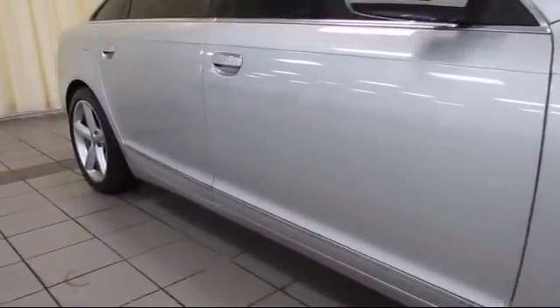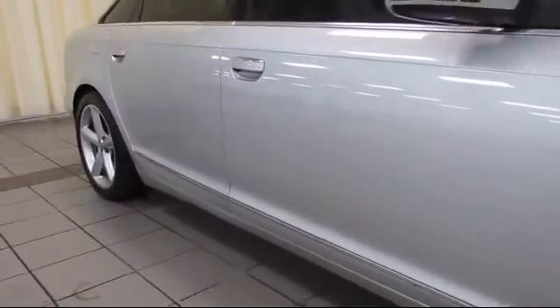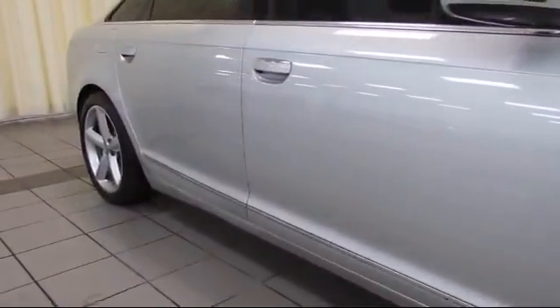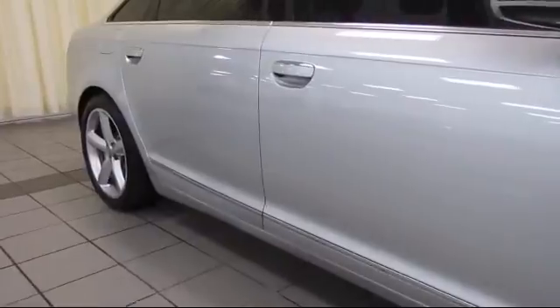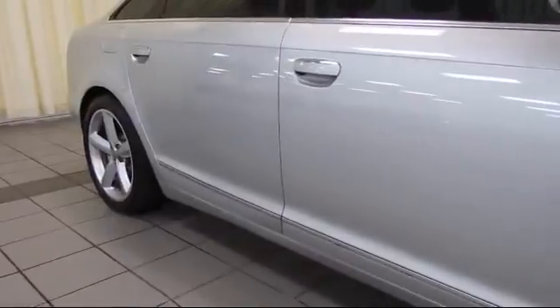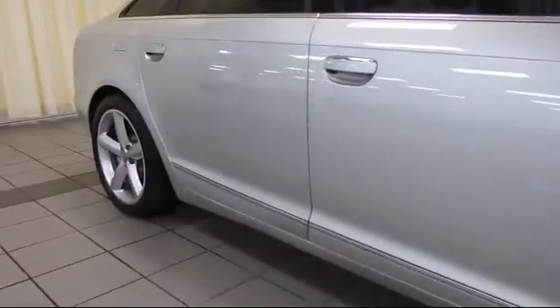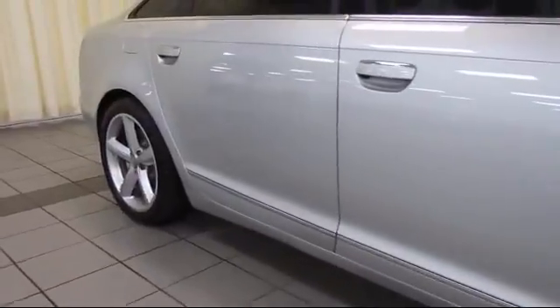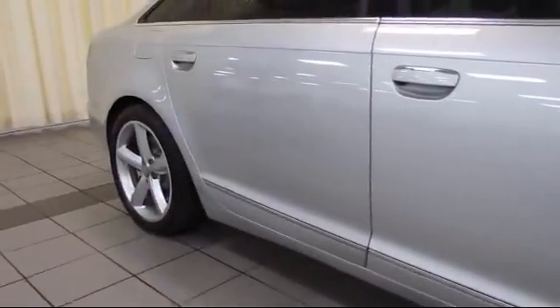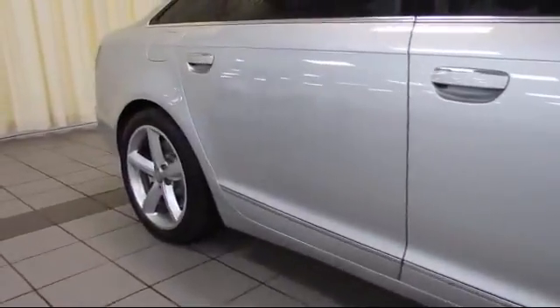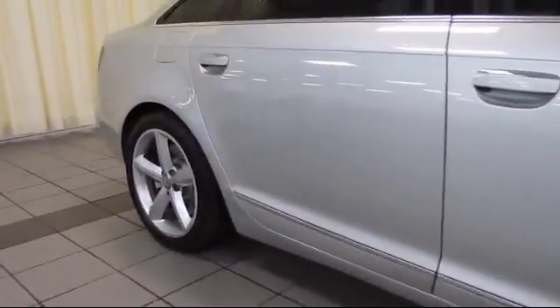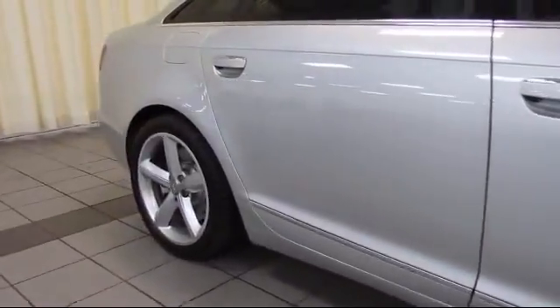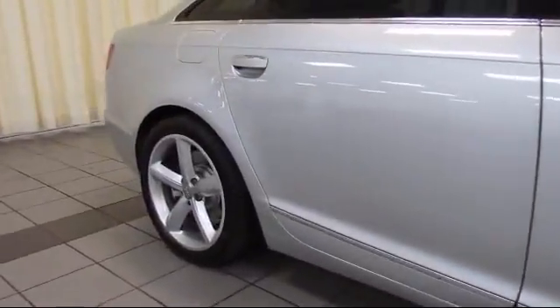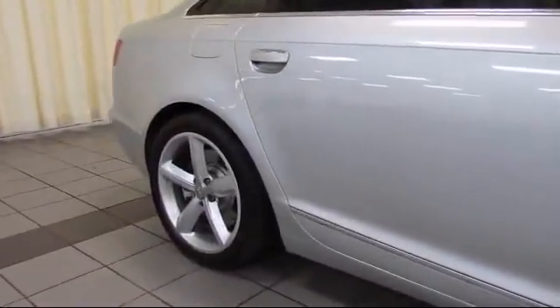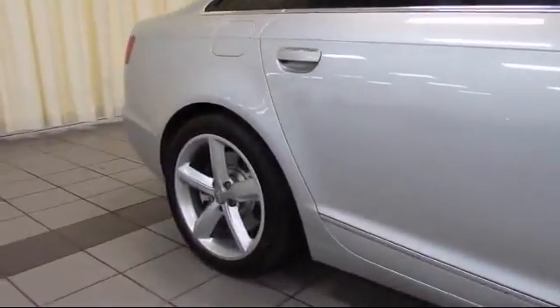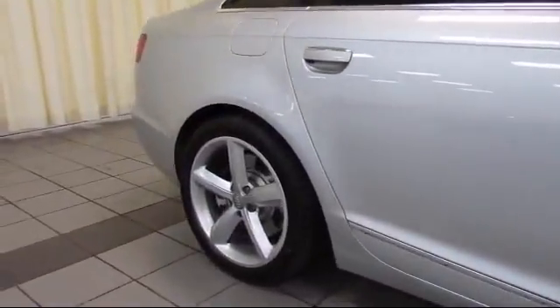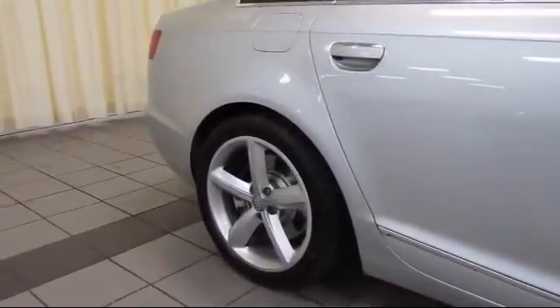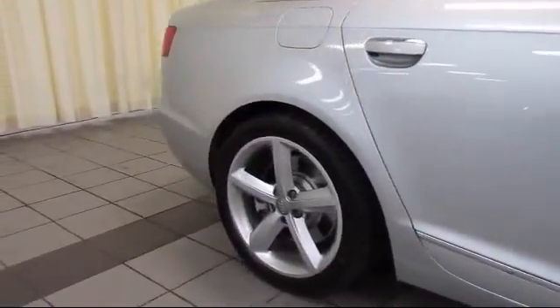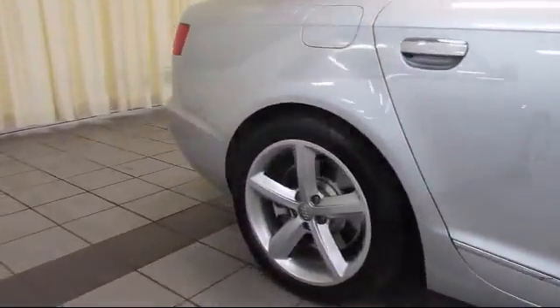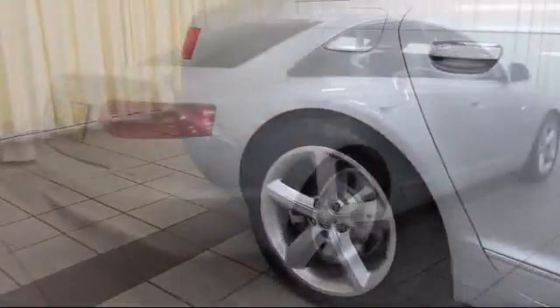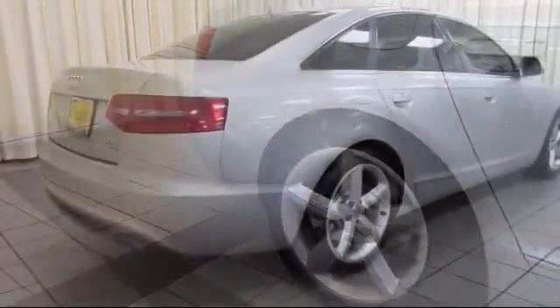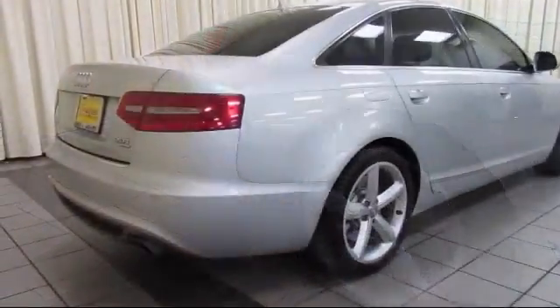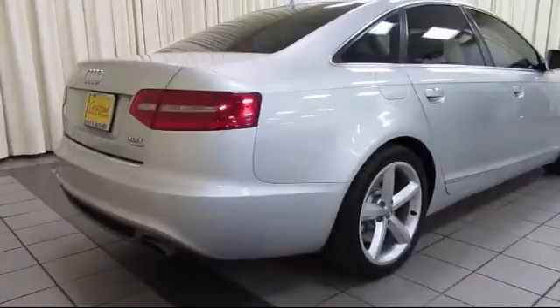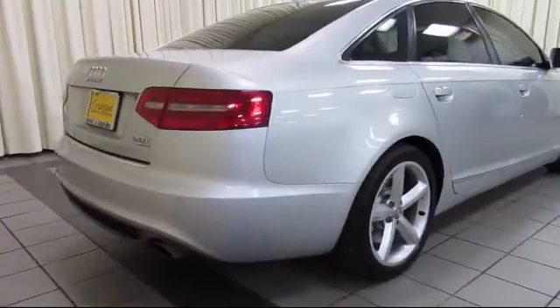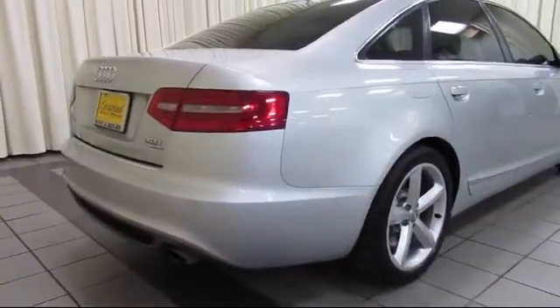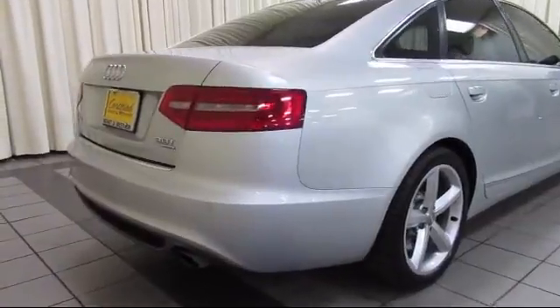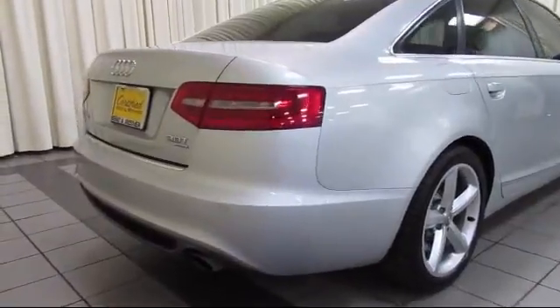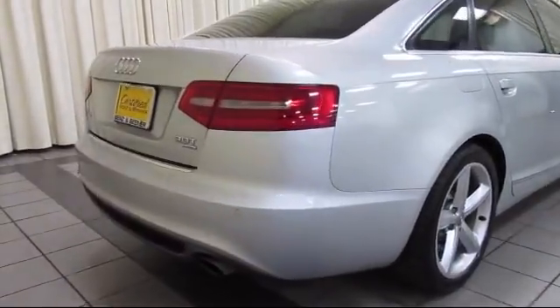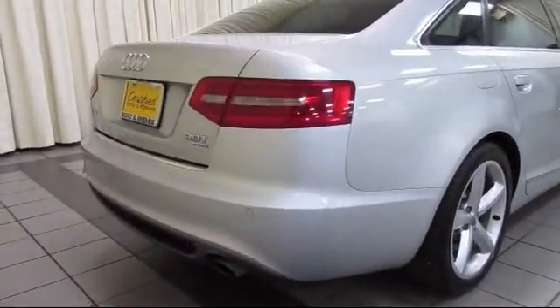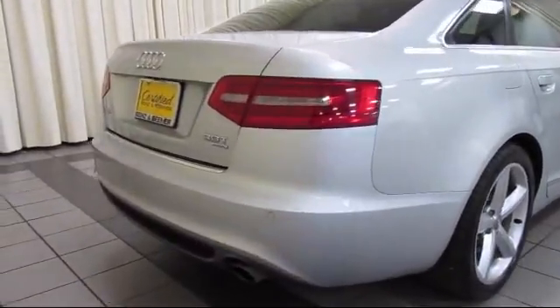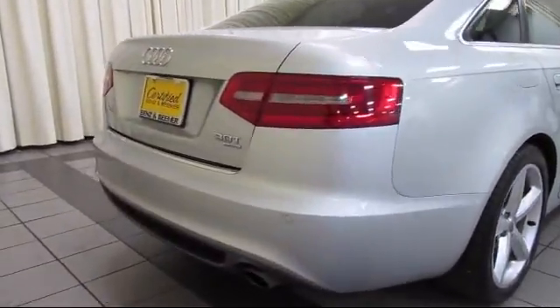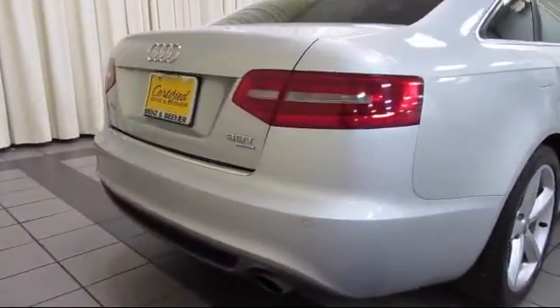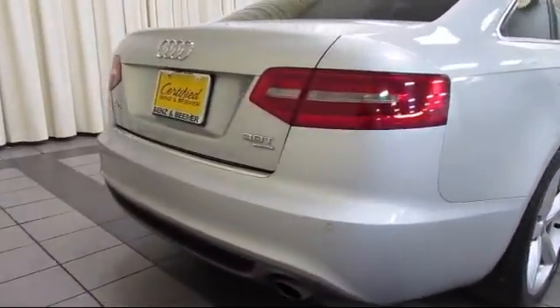Additional features include Steering Wheel Controls, Sirius Satellite Radio, Alloy Wheels, Keyless Entry, and it has less than 60,000 miles on the odometer.